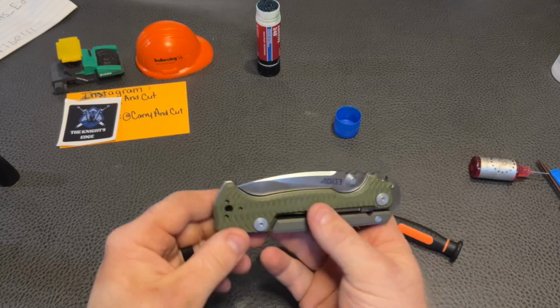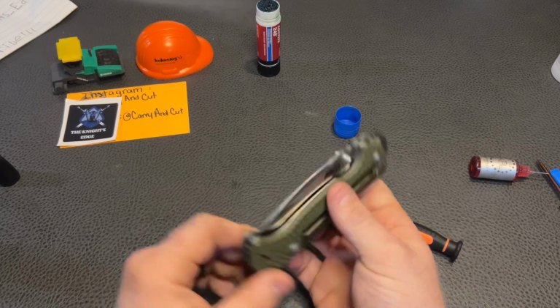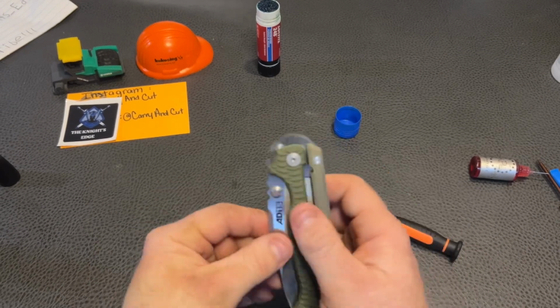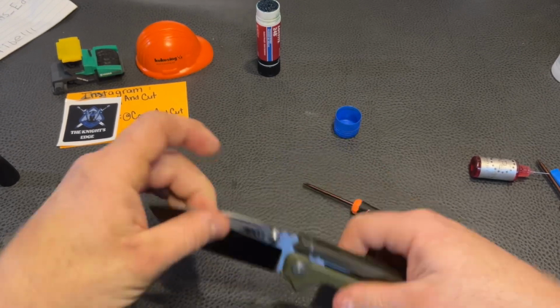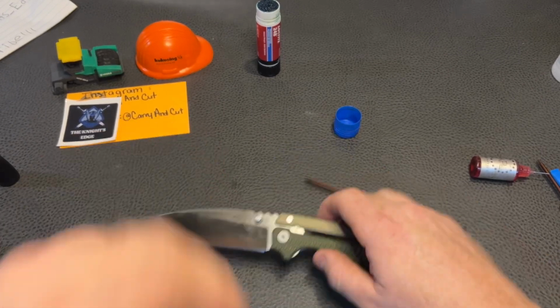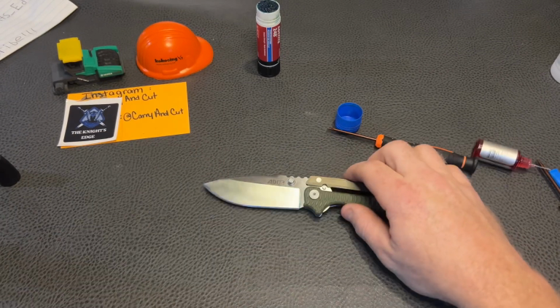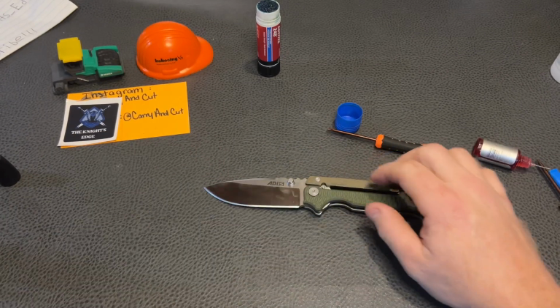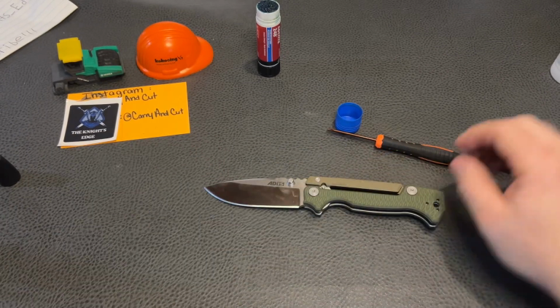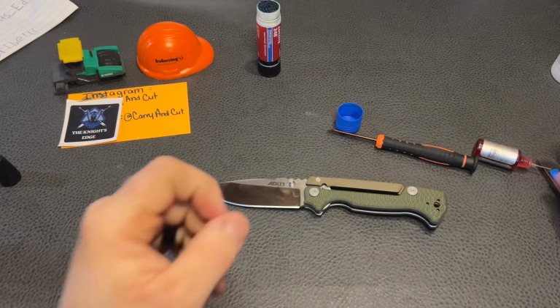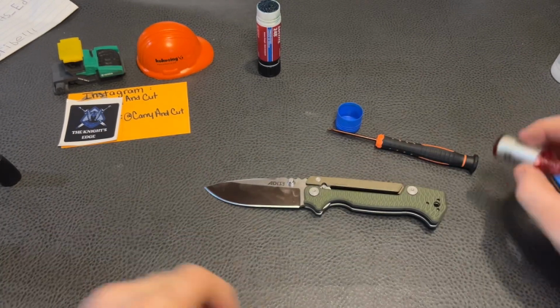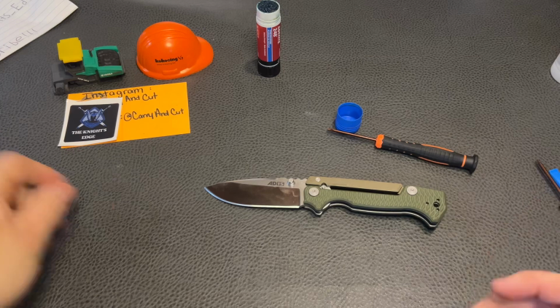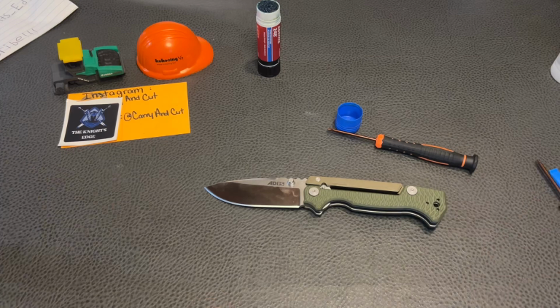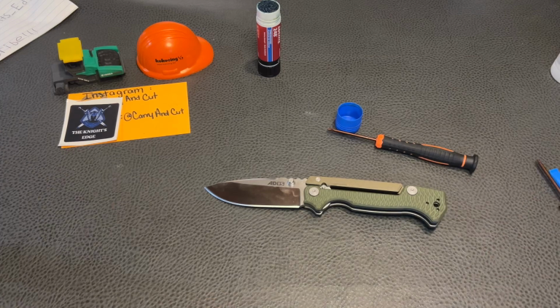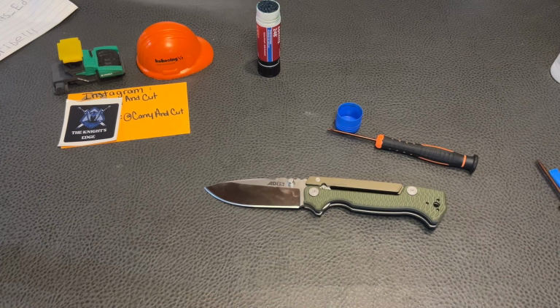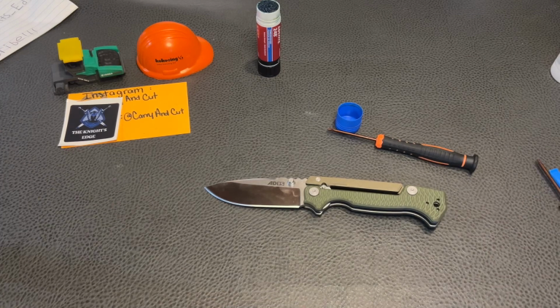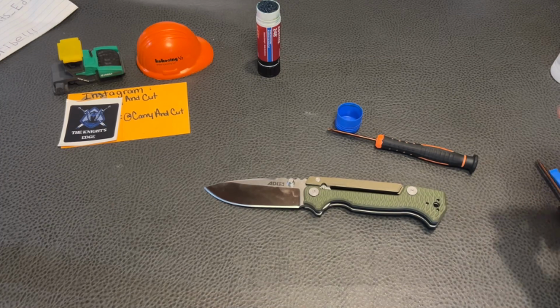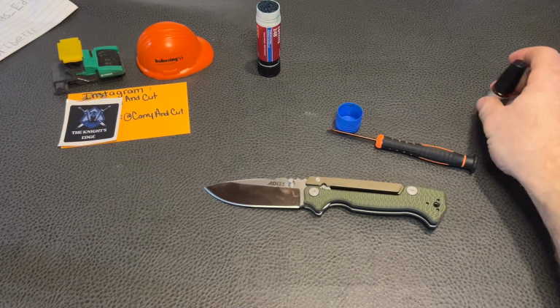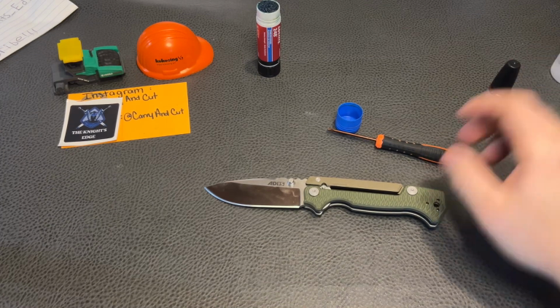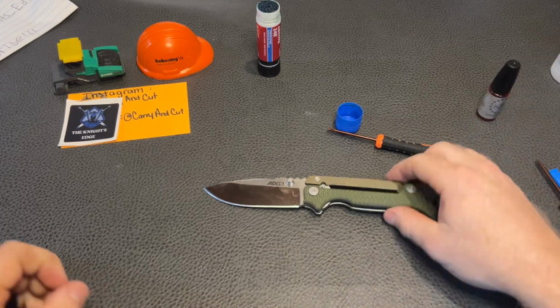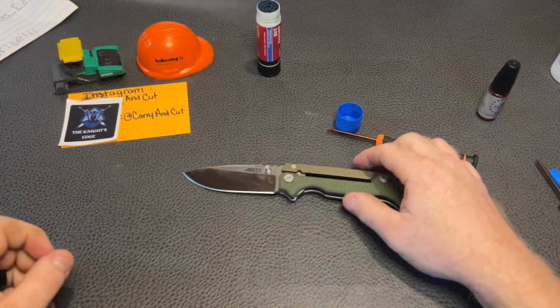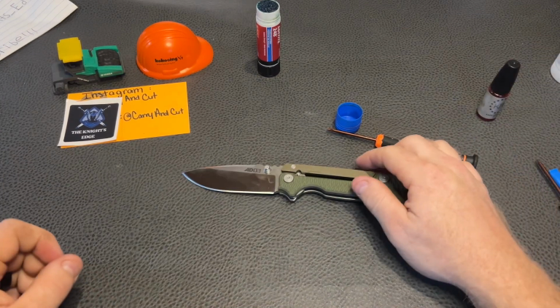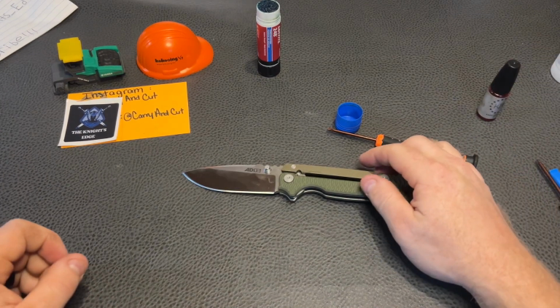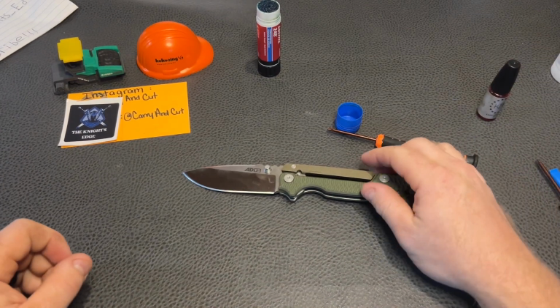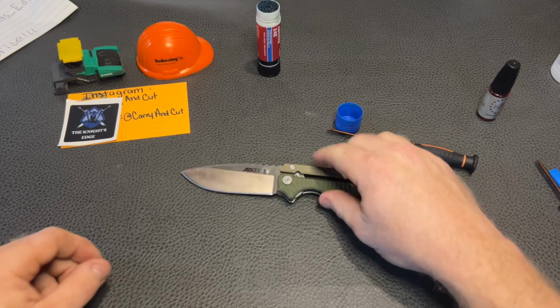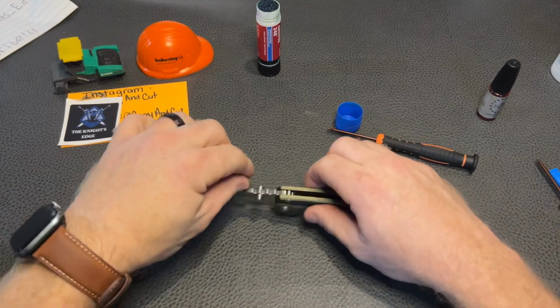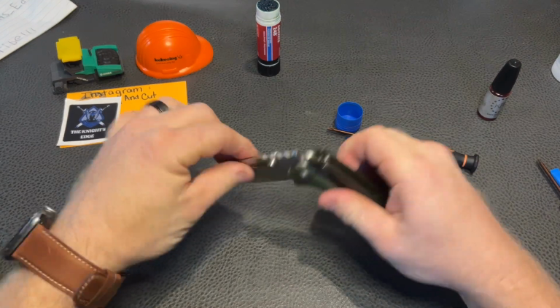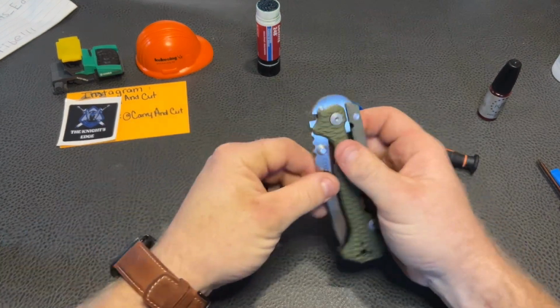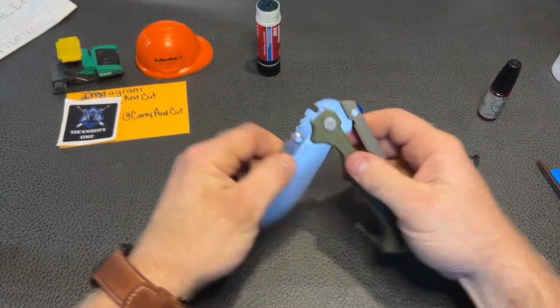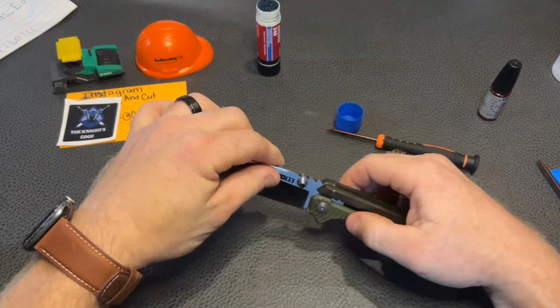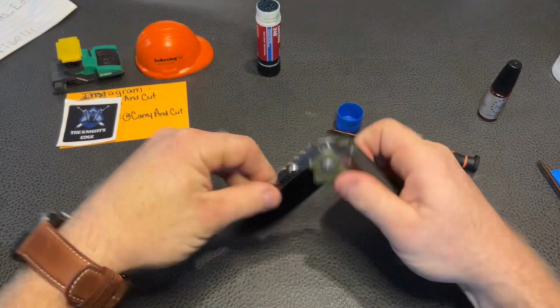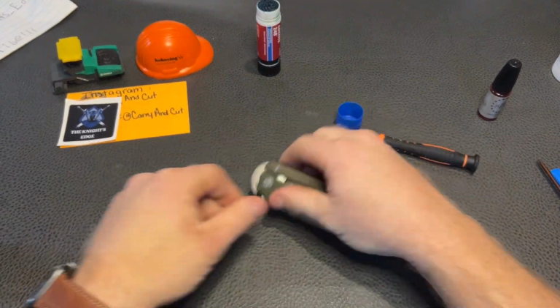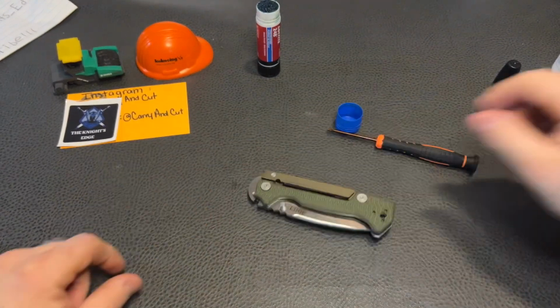That is how you disassemble and maintain your Cold Steel AD15. If you guys have any questions, feel free to leave them down in the comment section below — I'll do my best to answer your questions. And until next time, thank you.